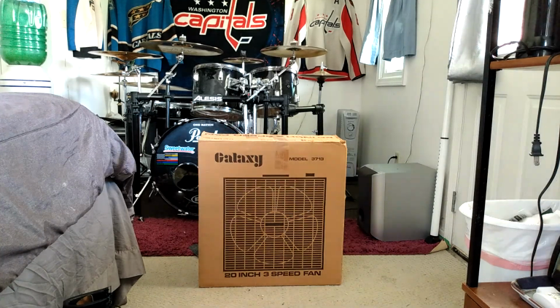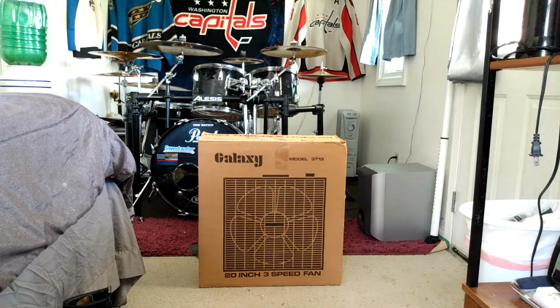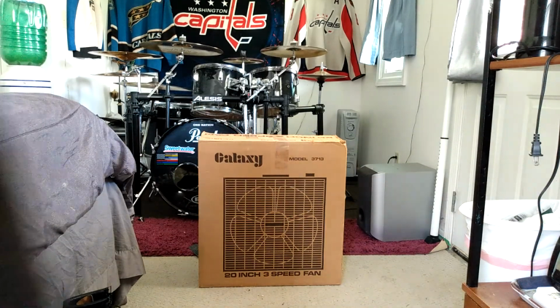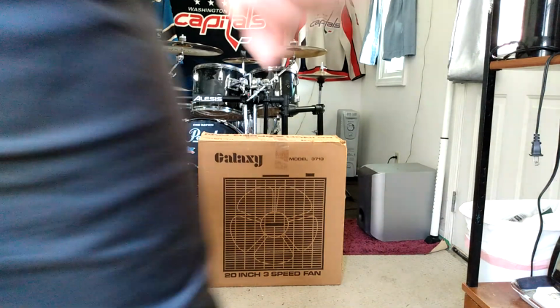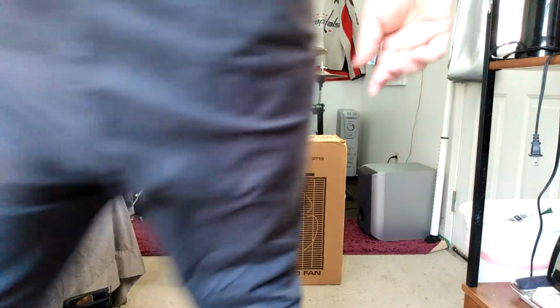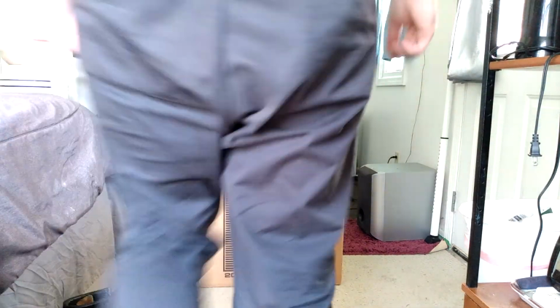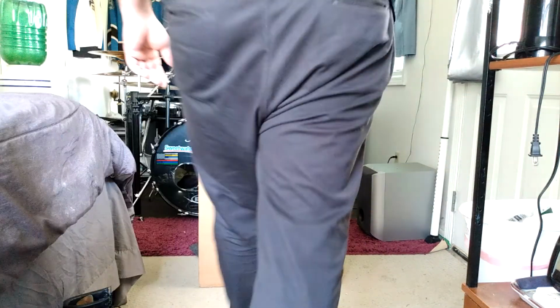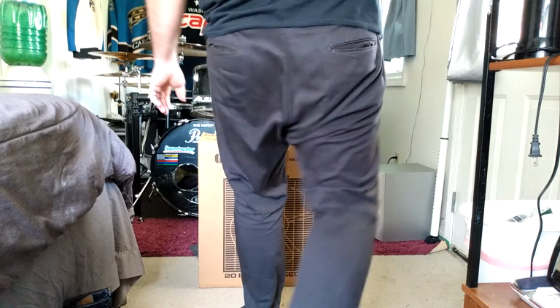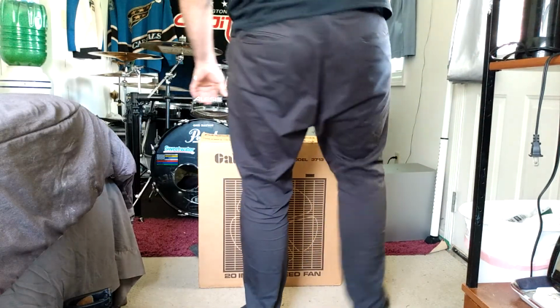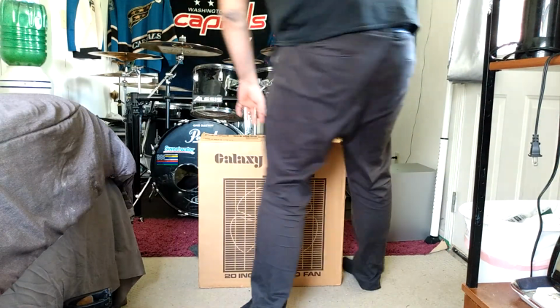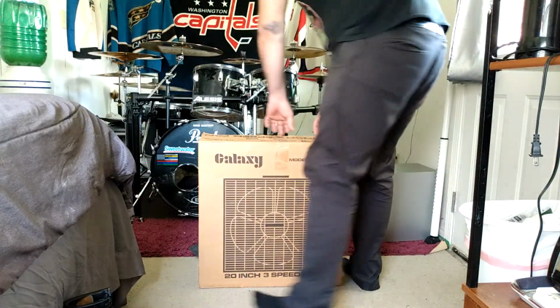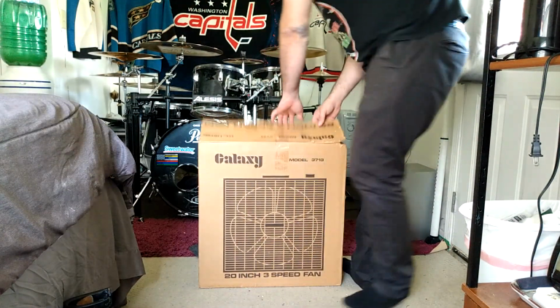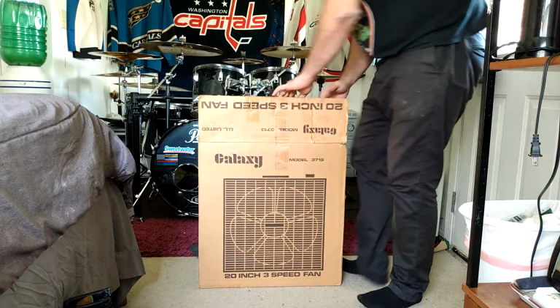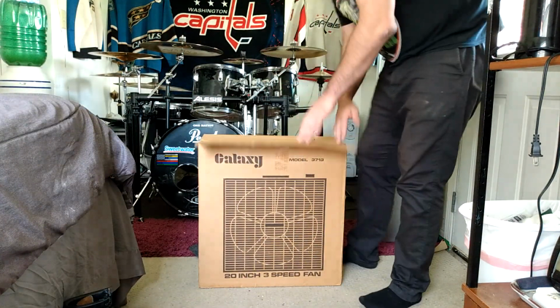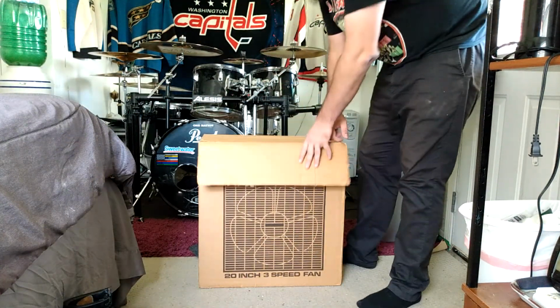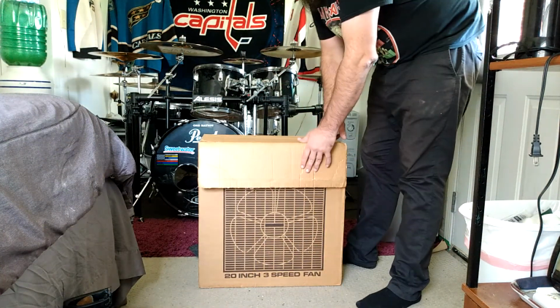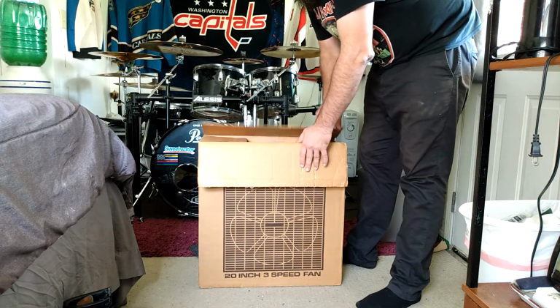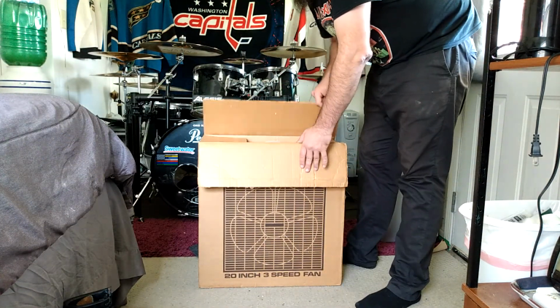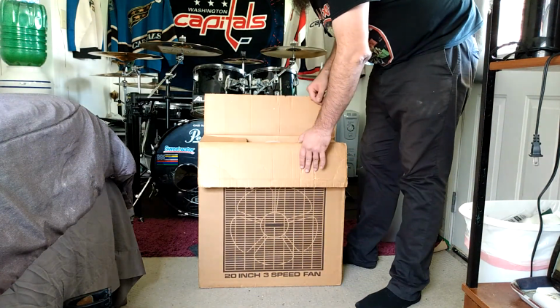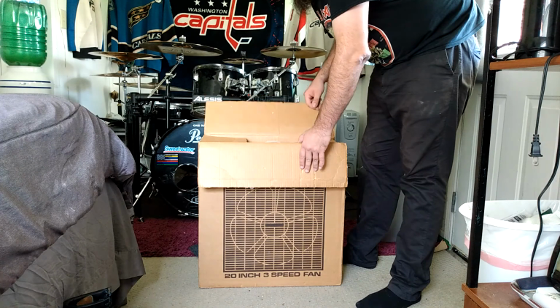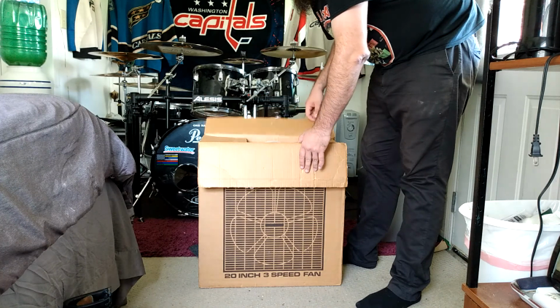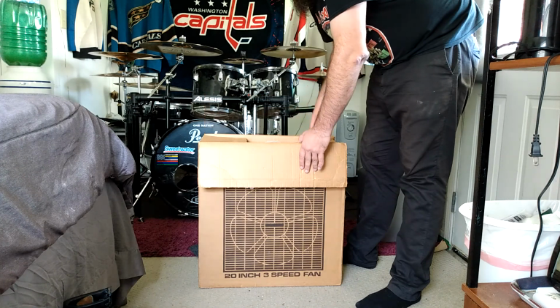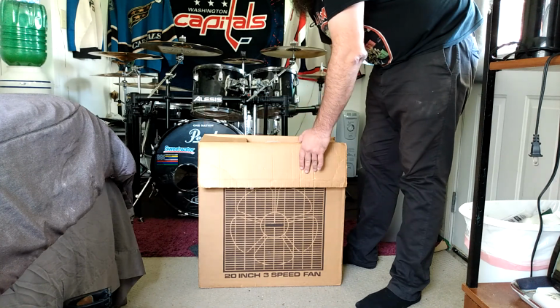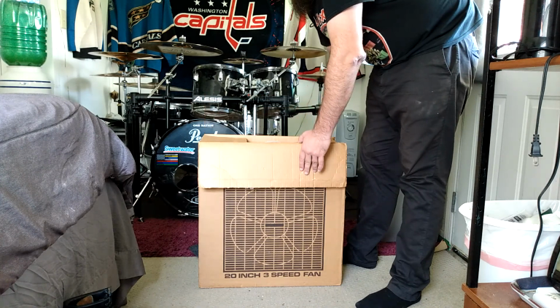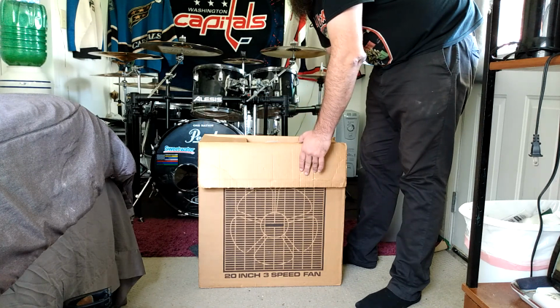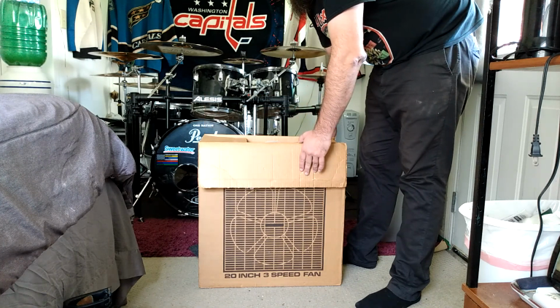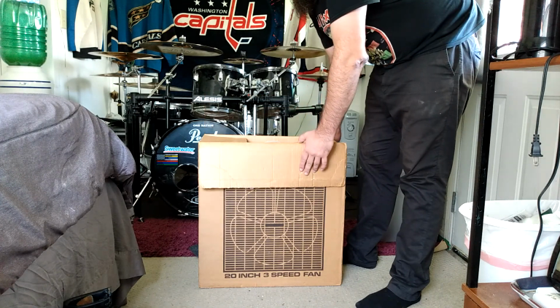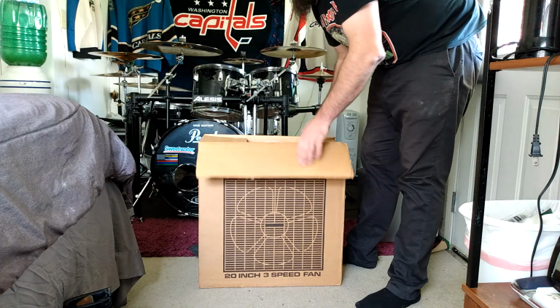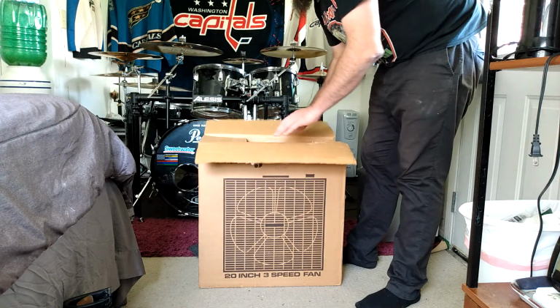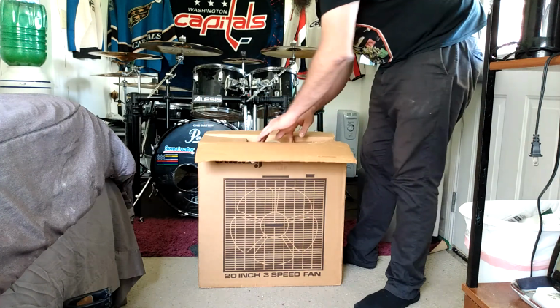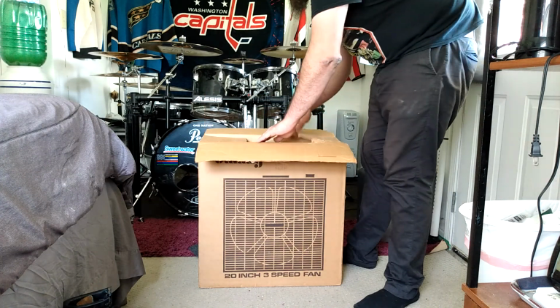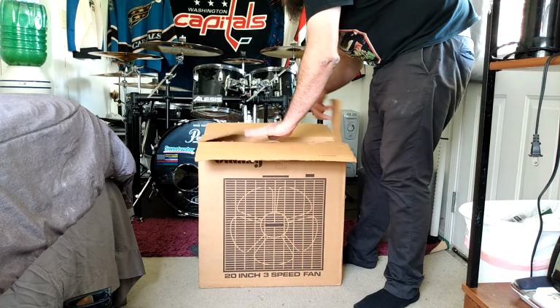Let's see what's in the other box. A swan.